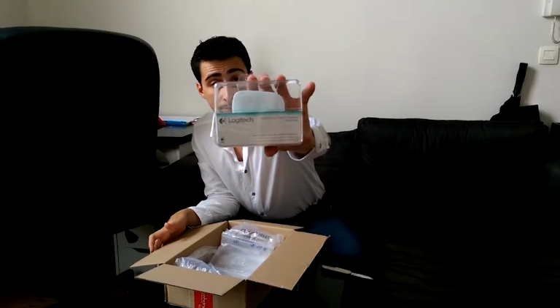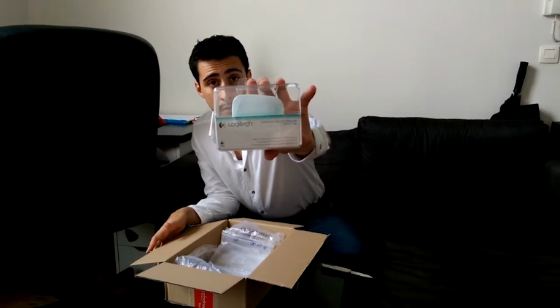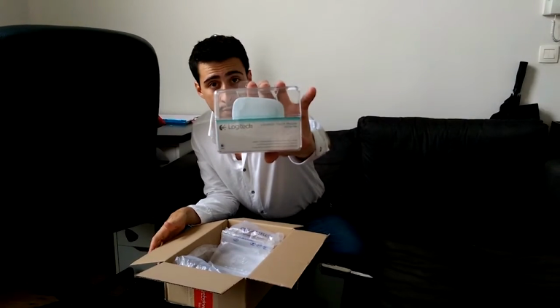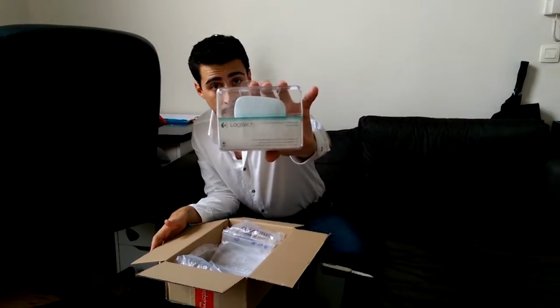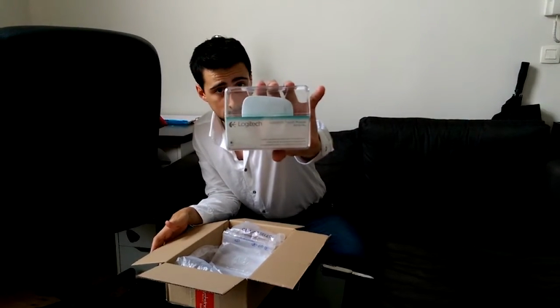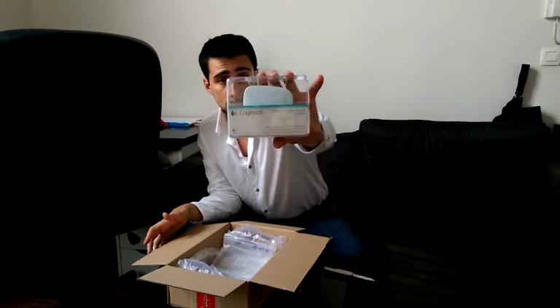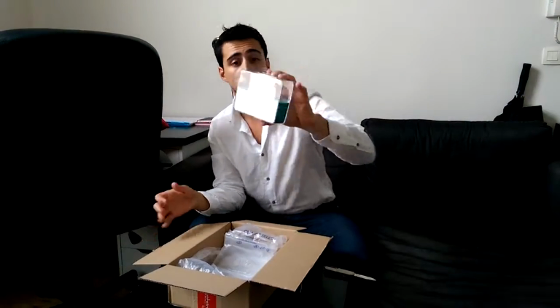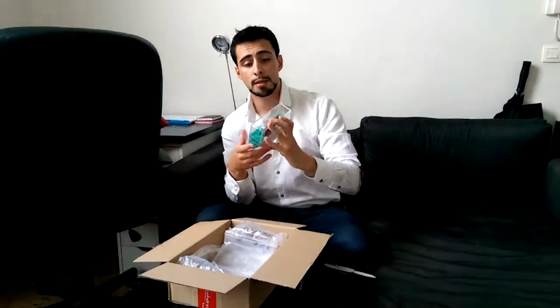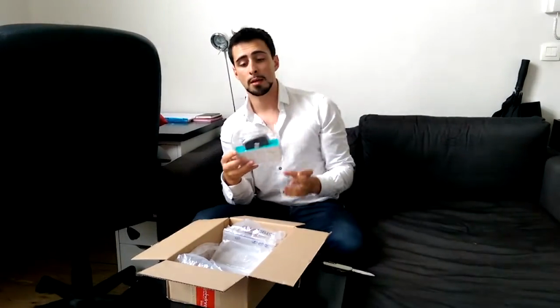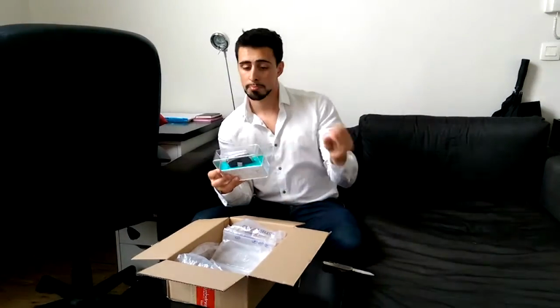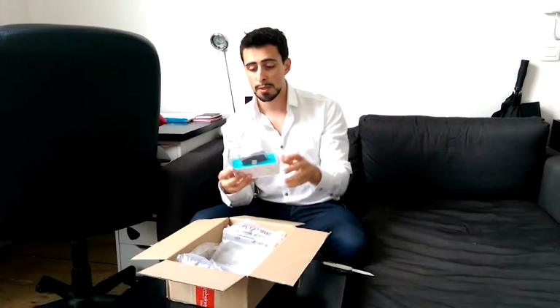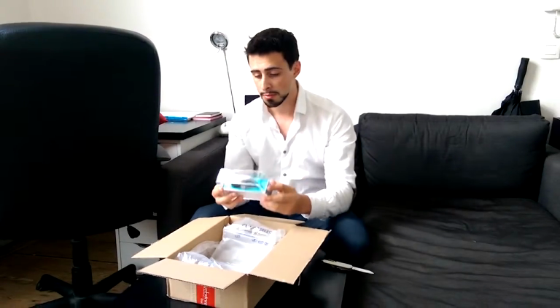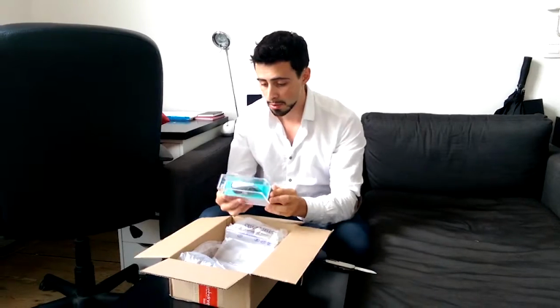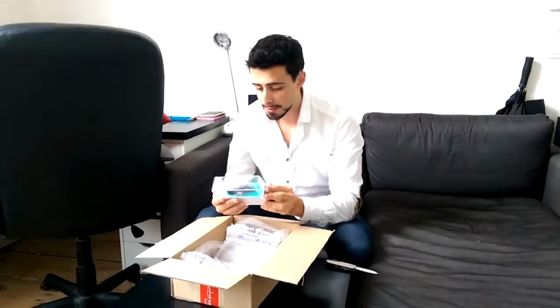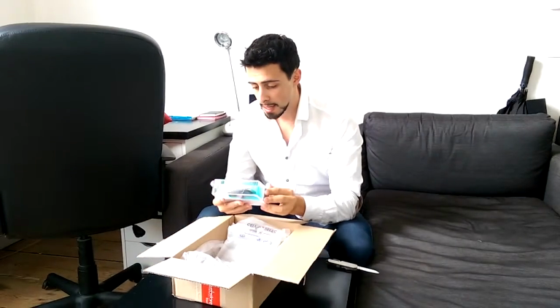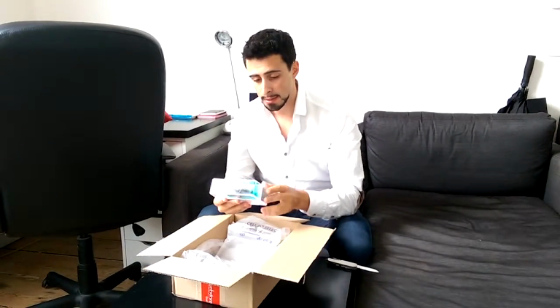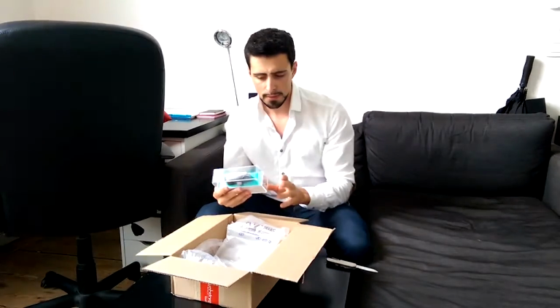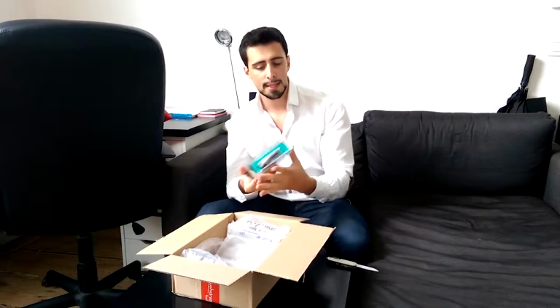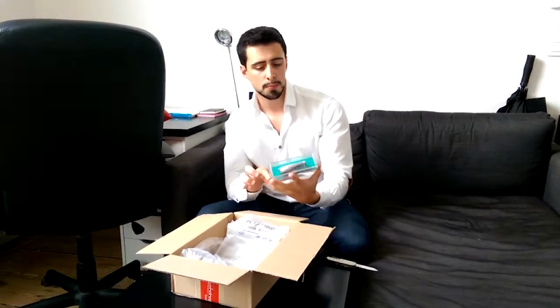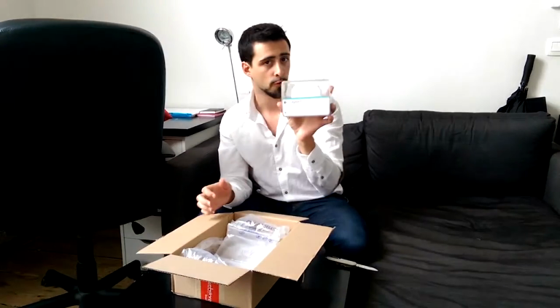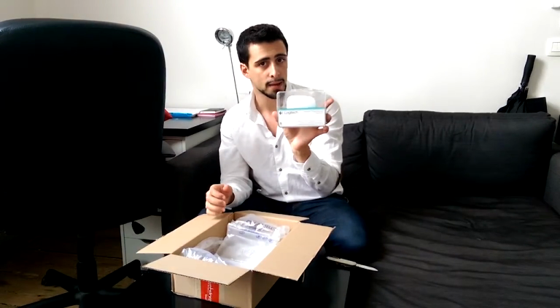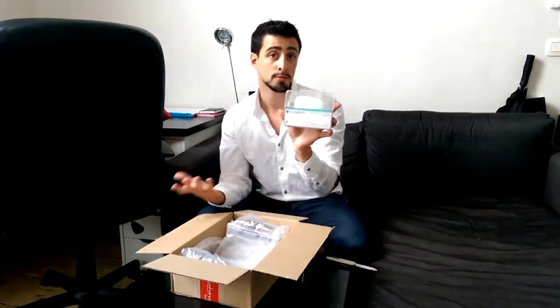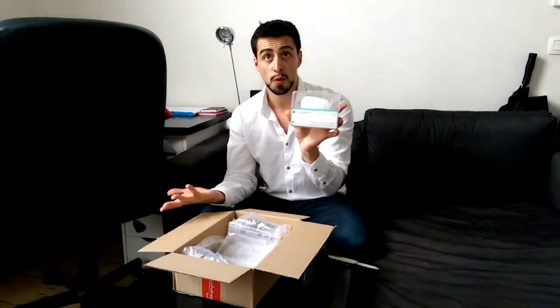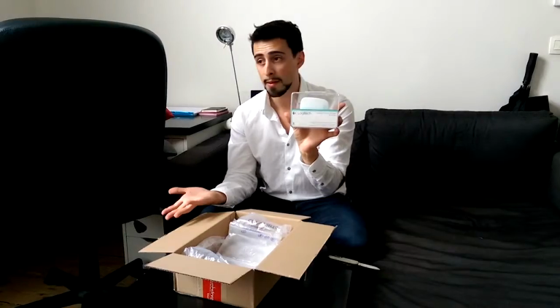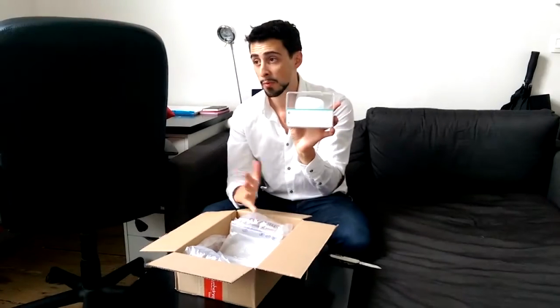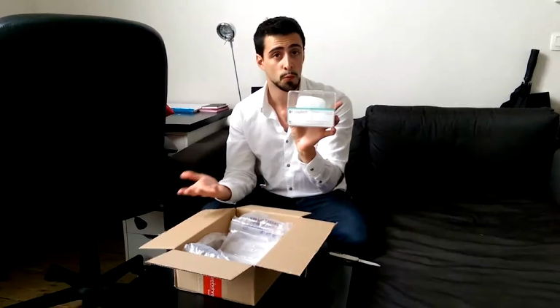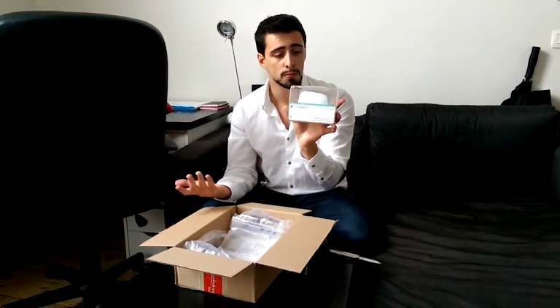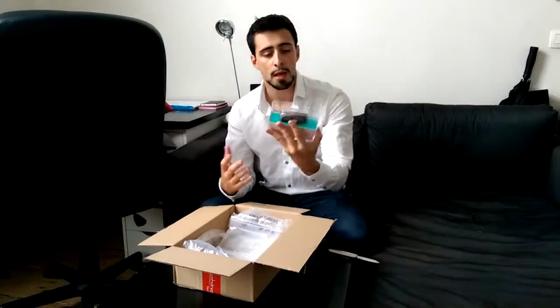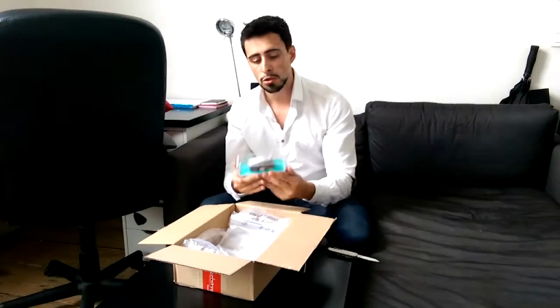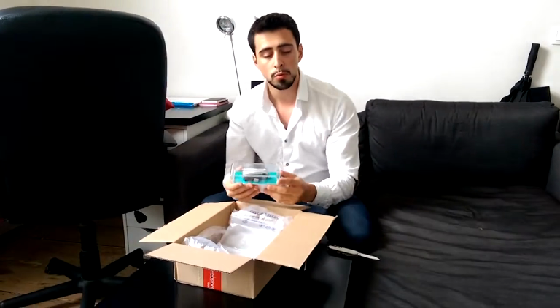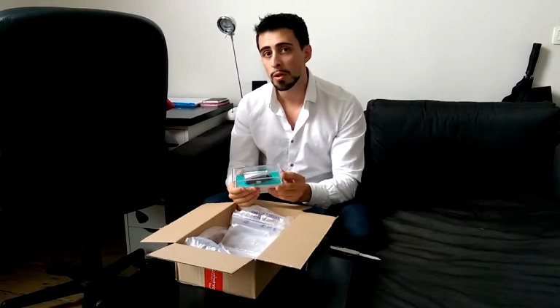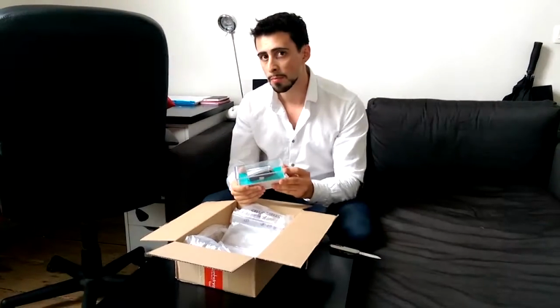This mouse works with Bluetooth, so you don't need any USB dongle to connect it. It's said that it's for Mac because it's white, and the black one's for Windows, but it should also work on a Windows computer.